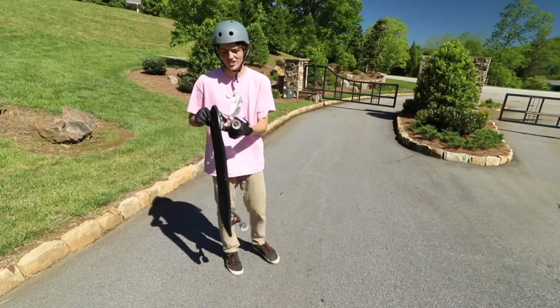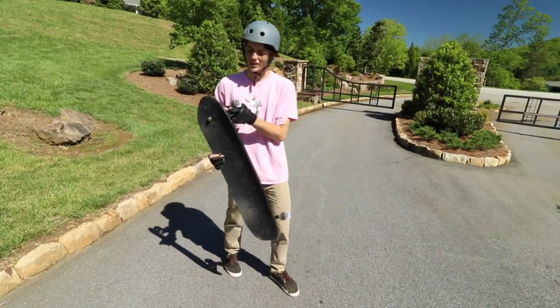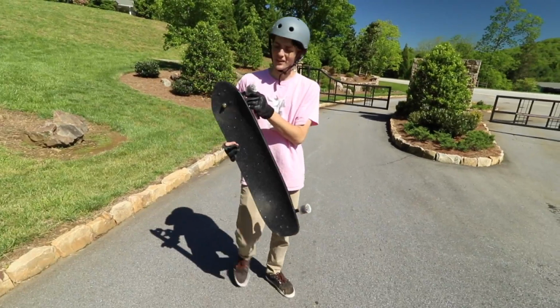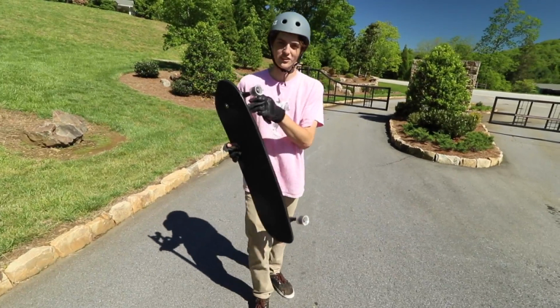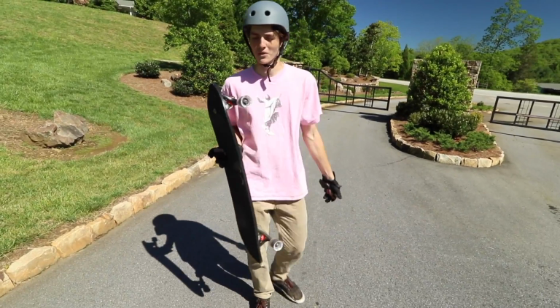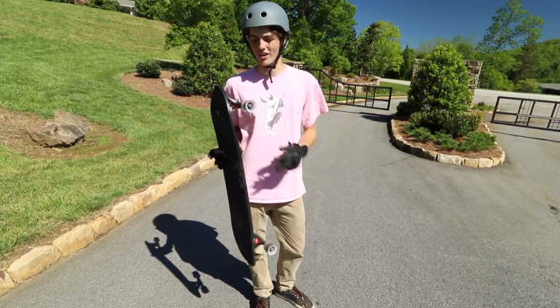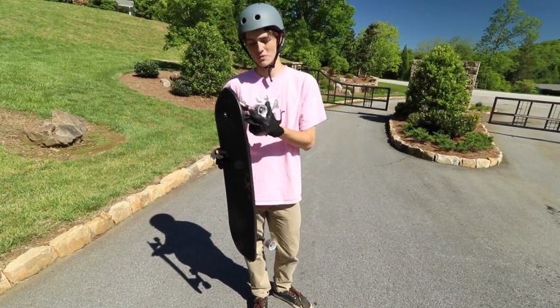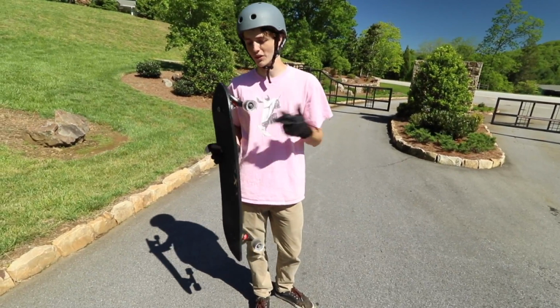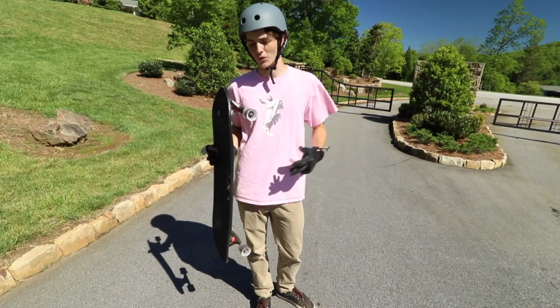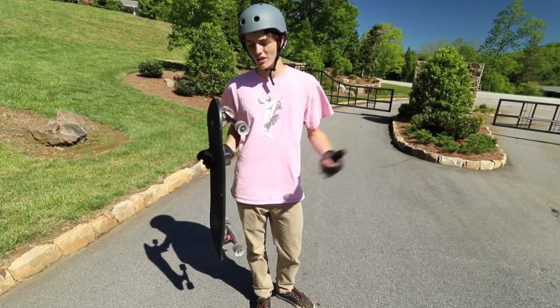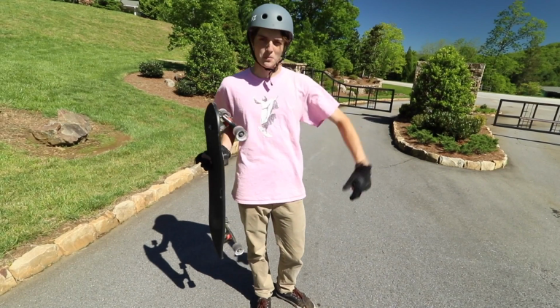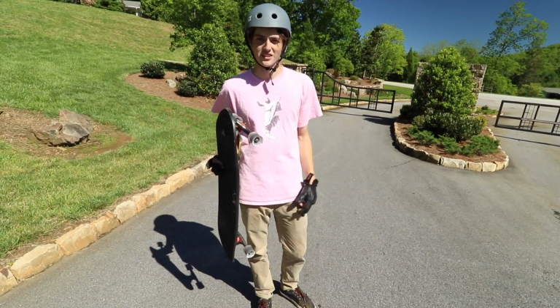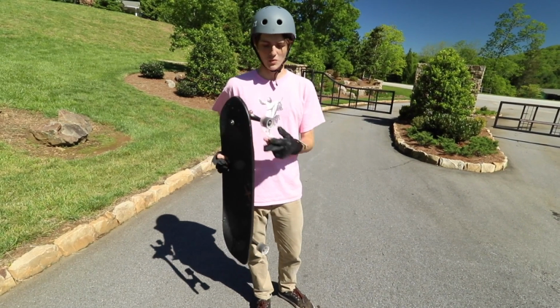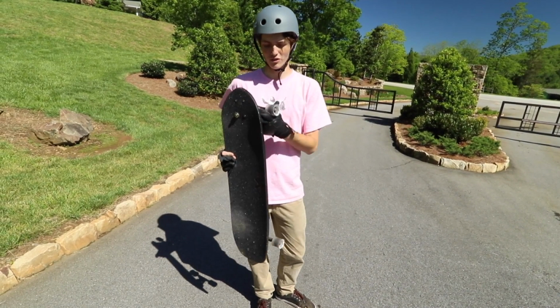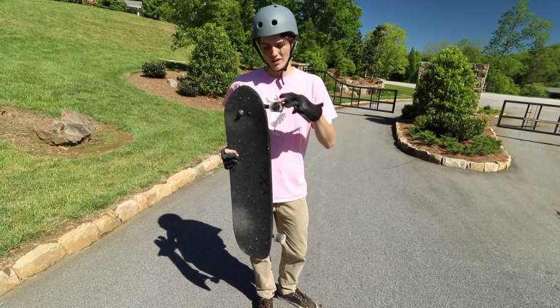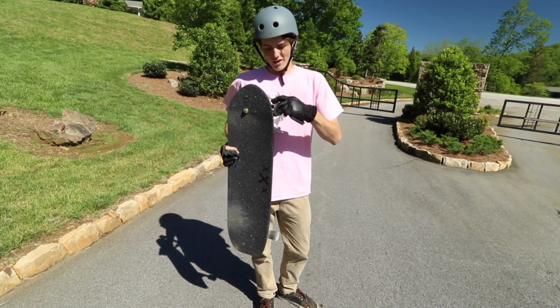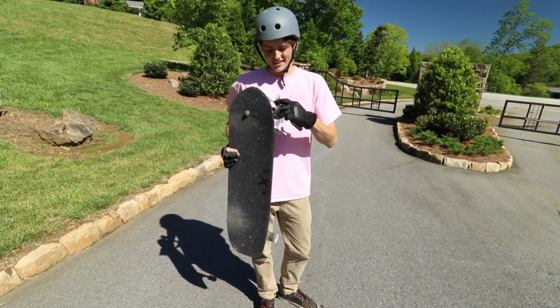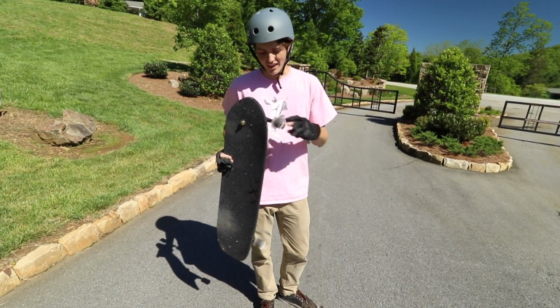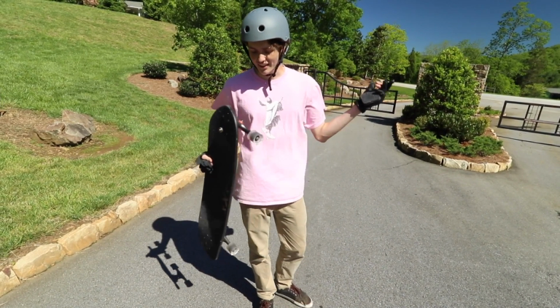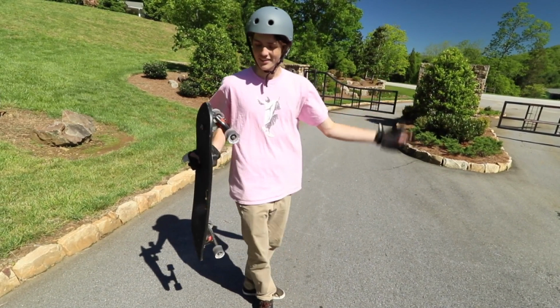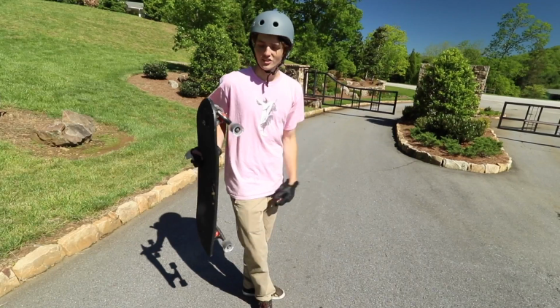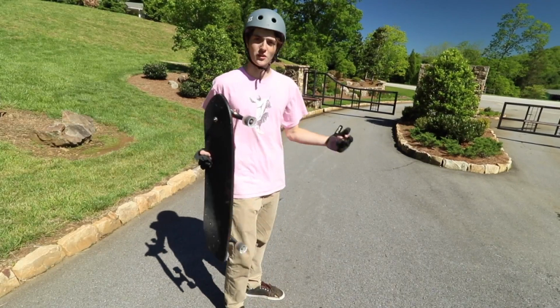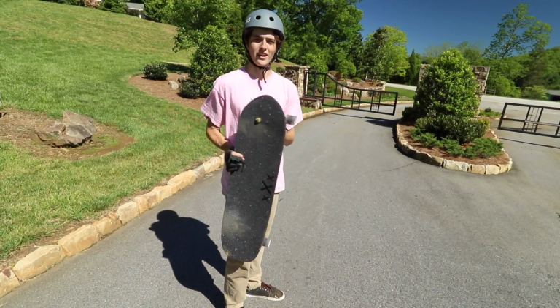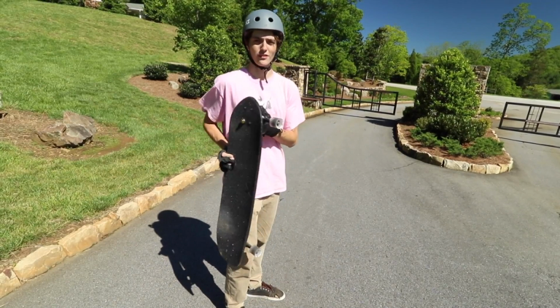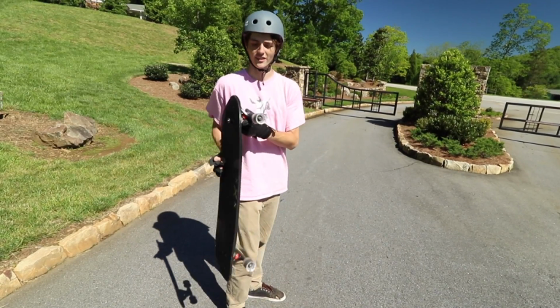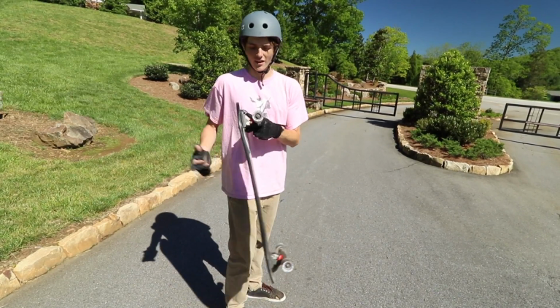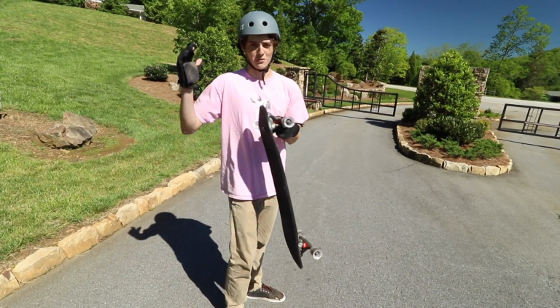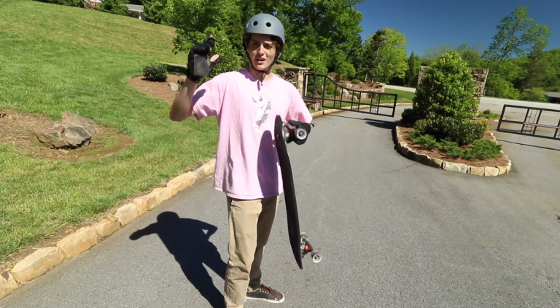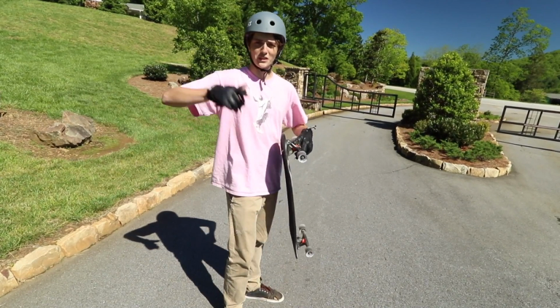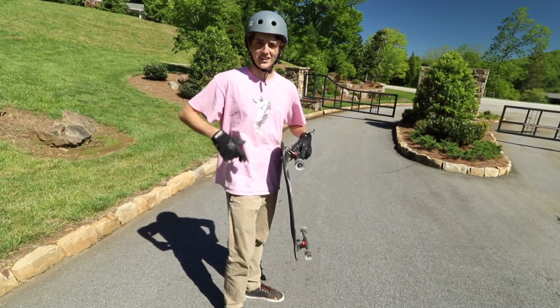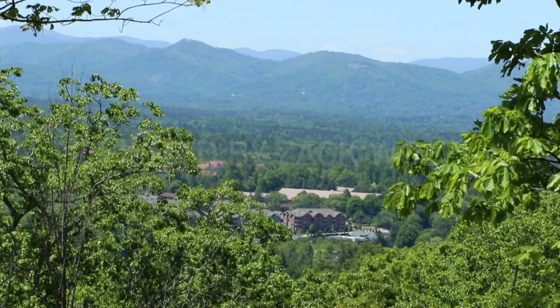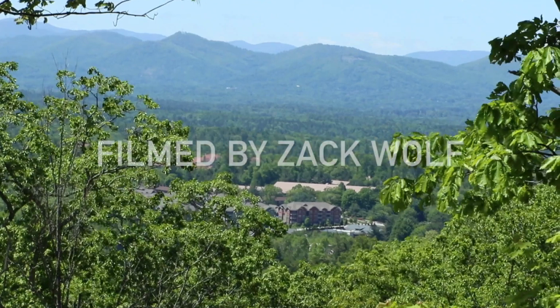I didn't quite get them down to the core, but all in all these were a really fun wheel — super consistent all the way through, nice and slidey. Just a great wheel to have a lot of fun on. You can pick them up at cloudridewheels.com.